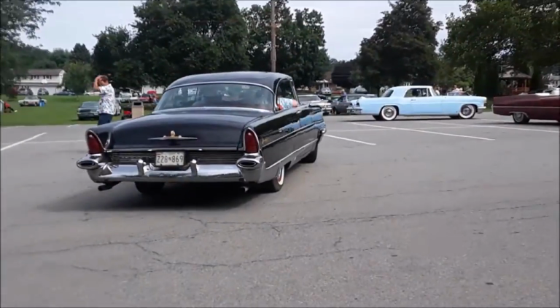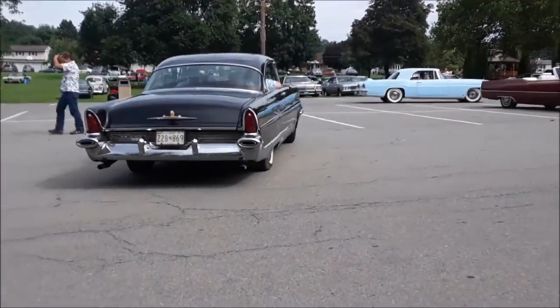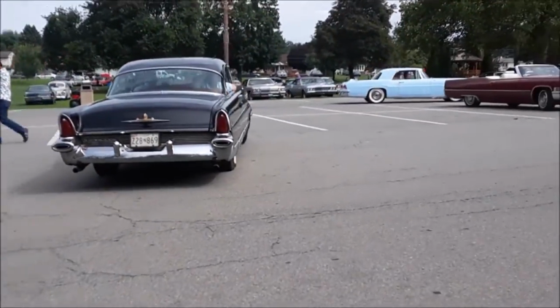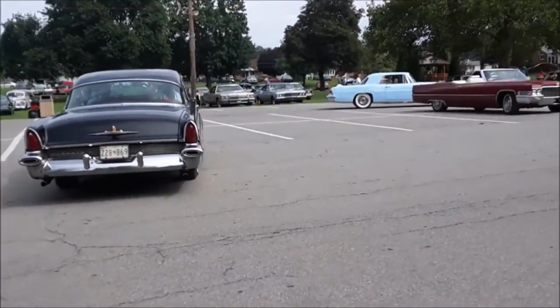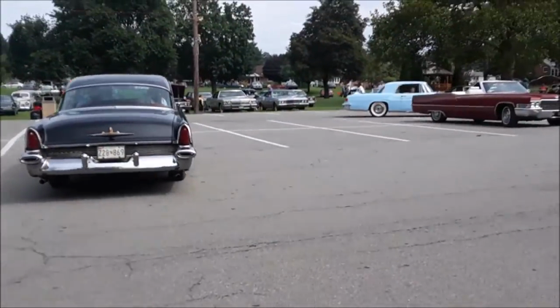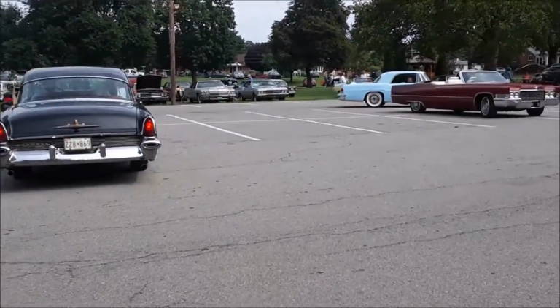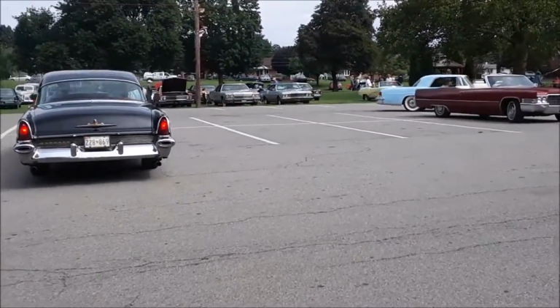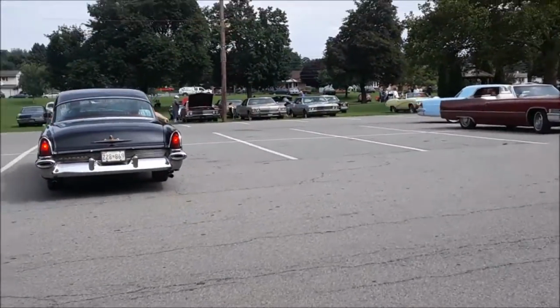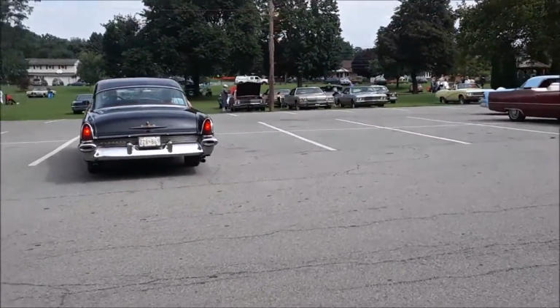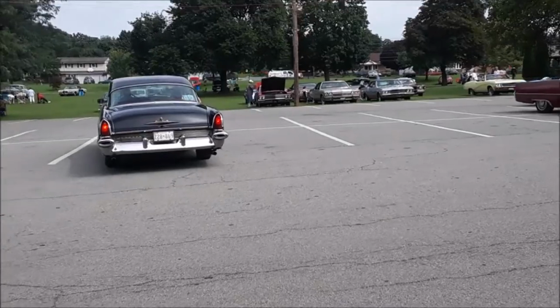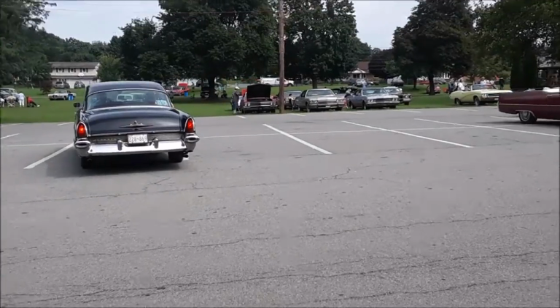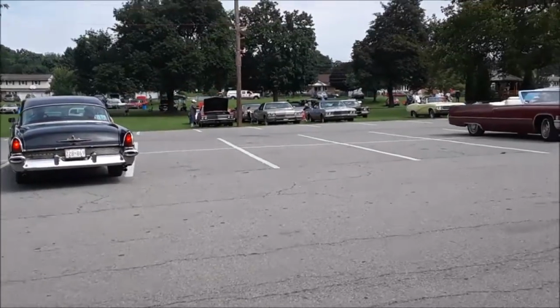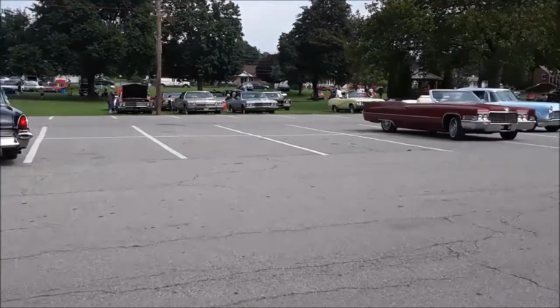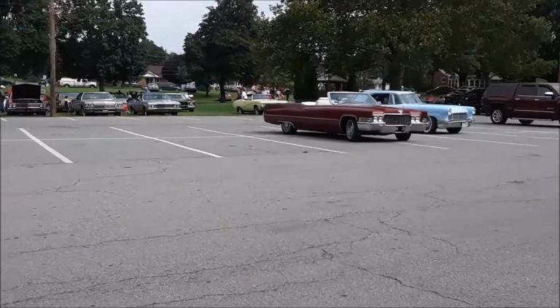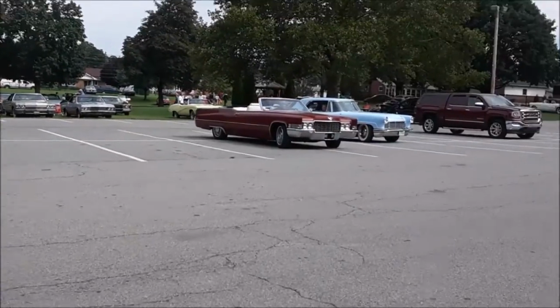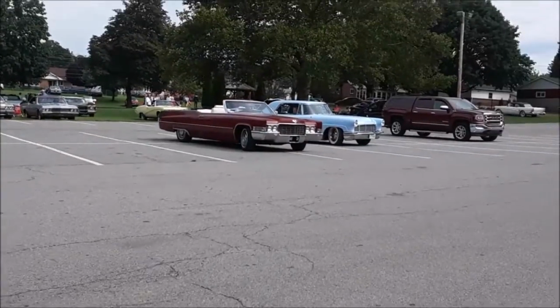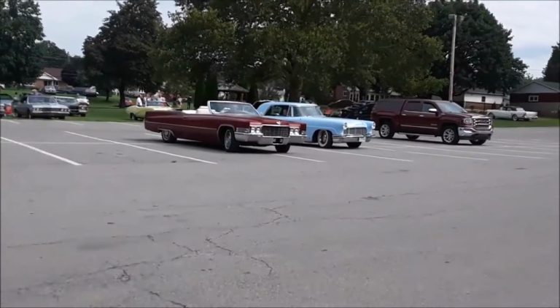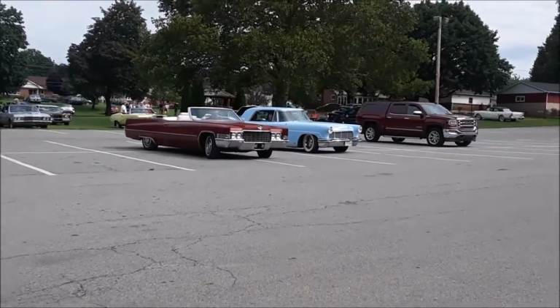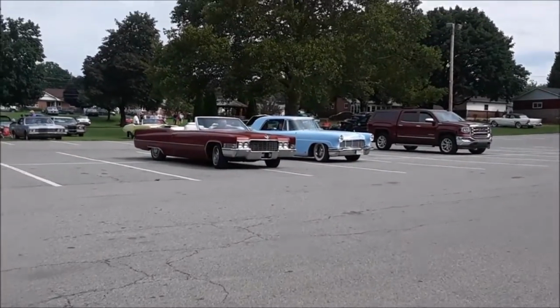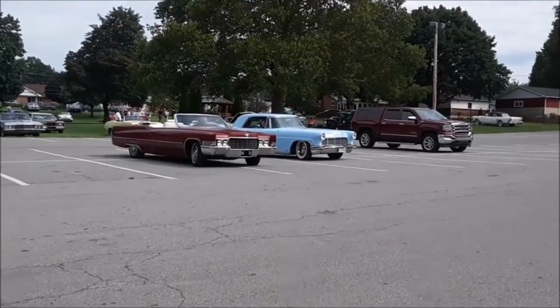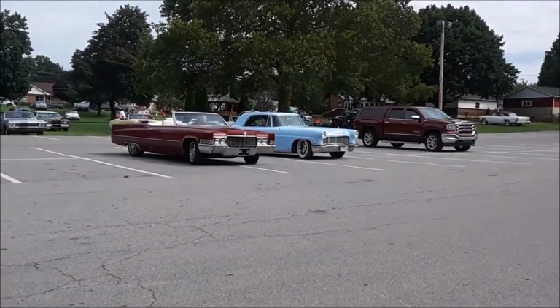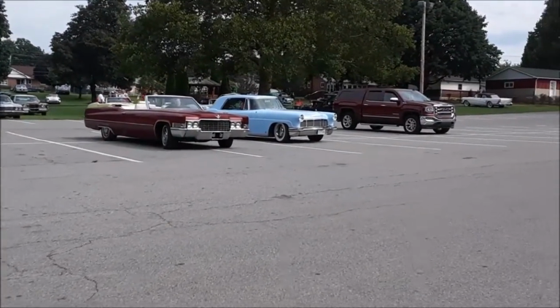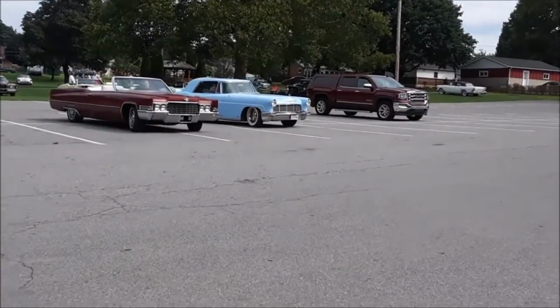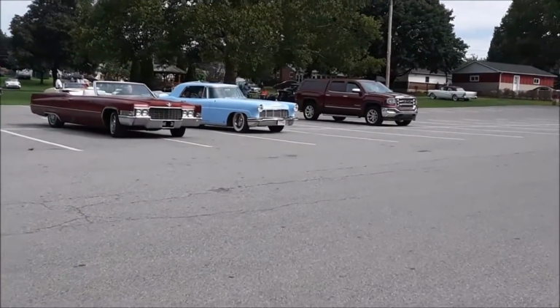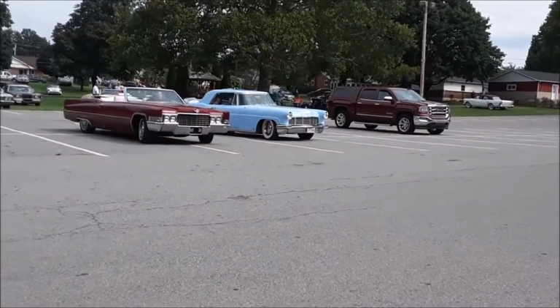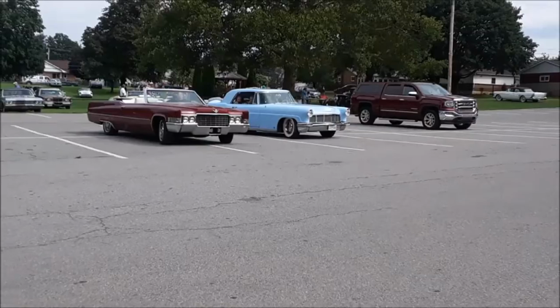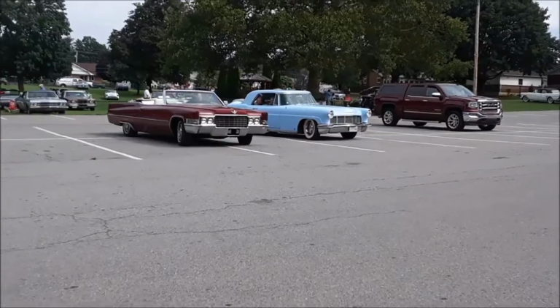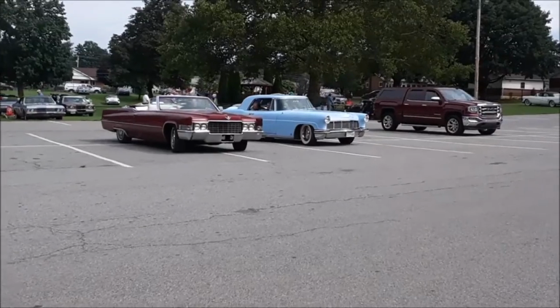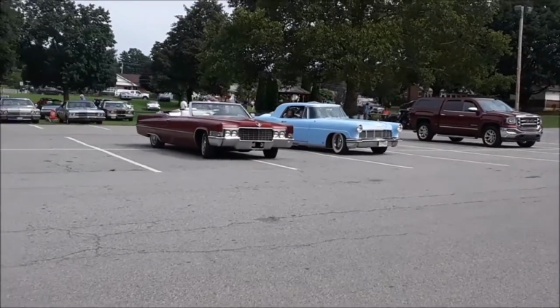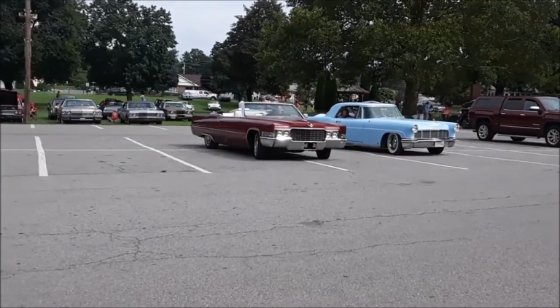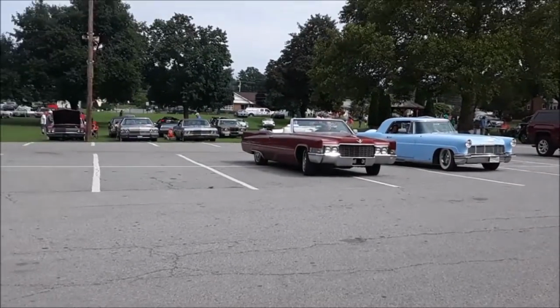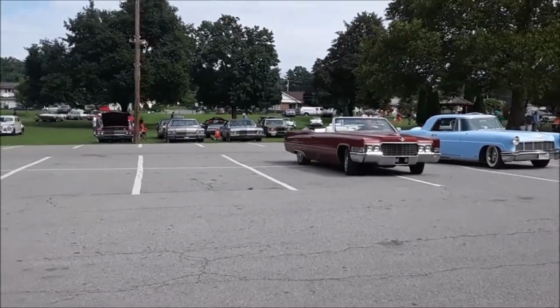Two Lincolns pulling around — Mark II, next to the Cadillac.